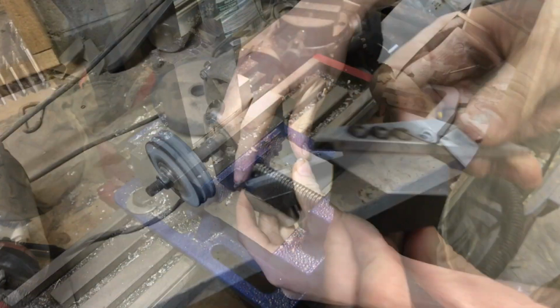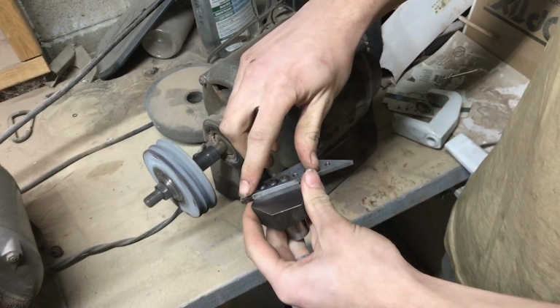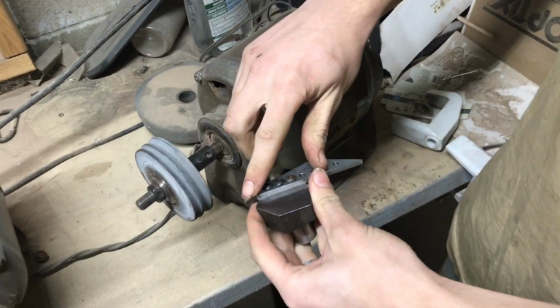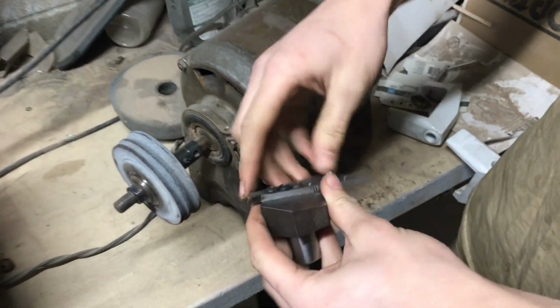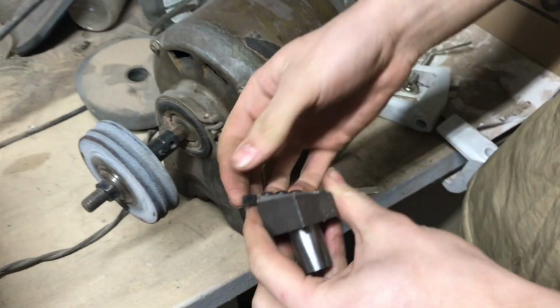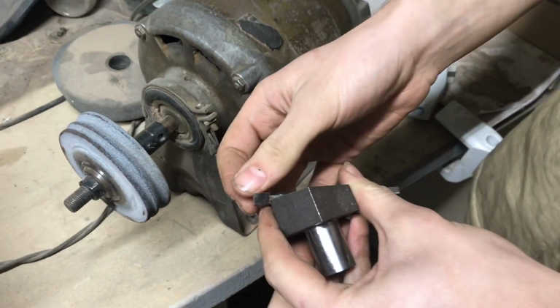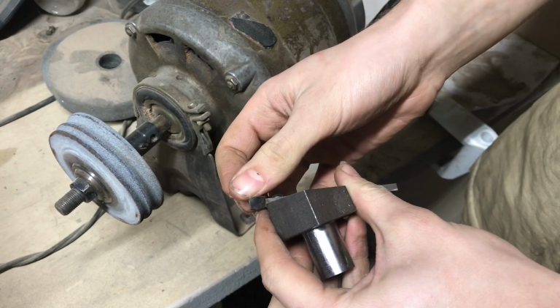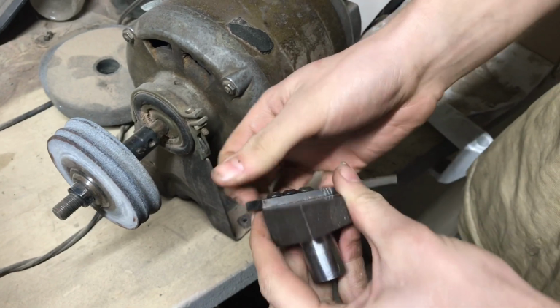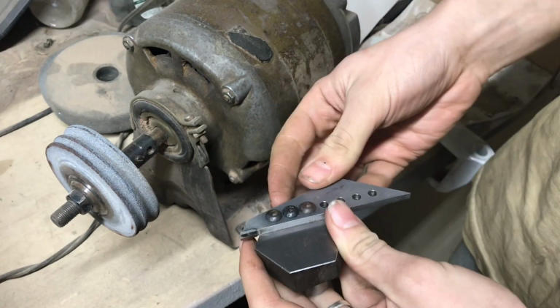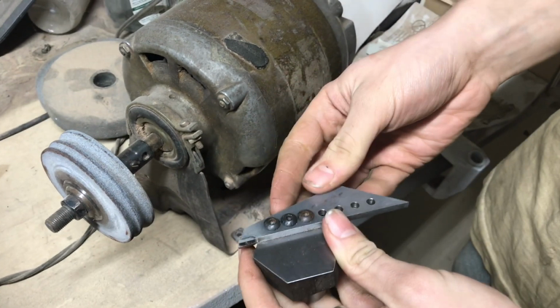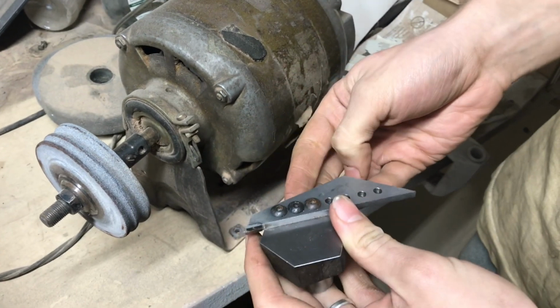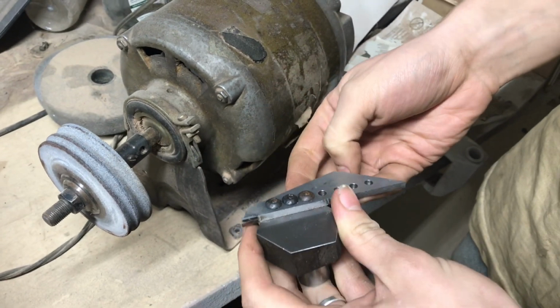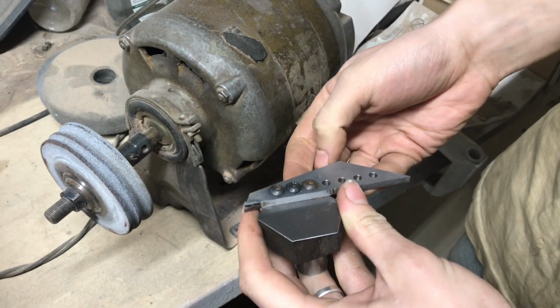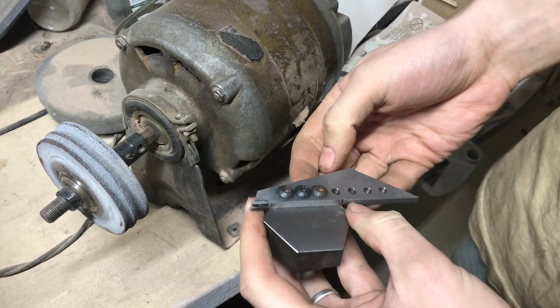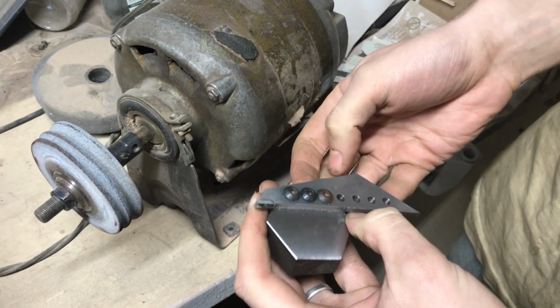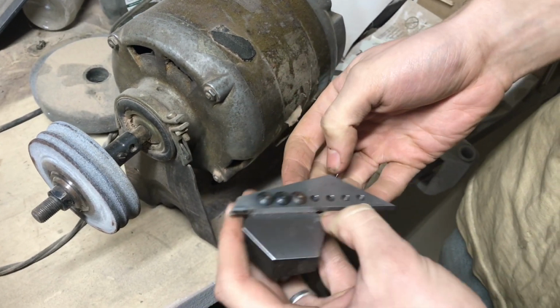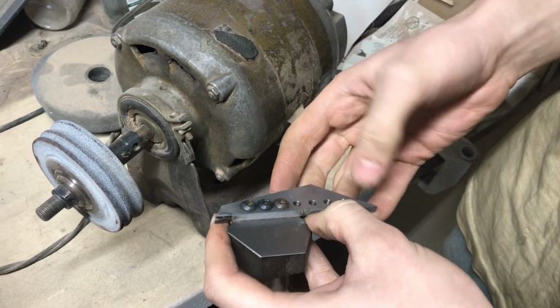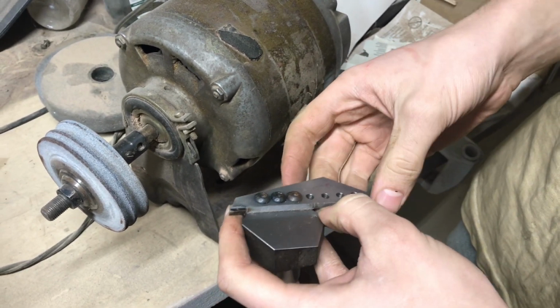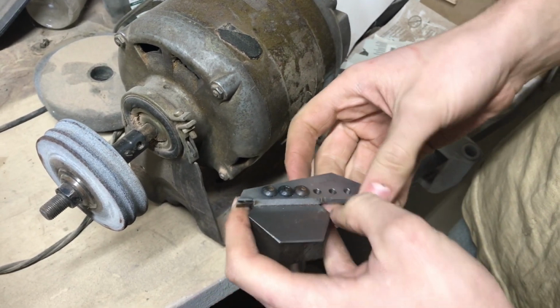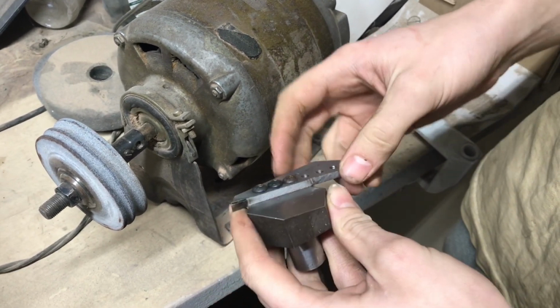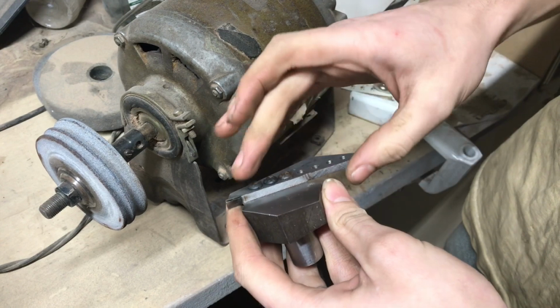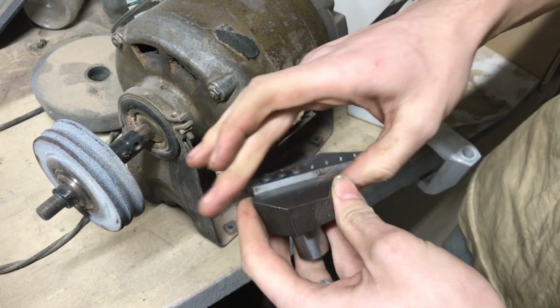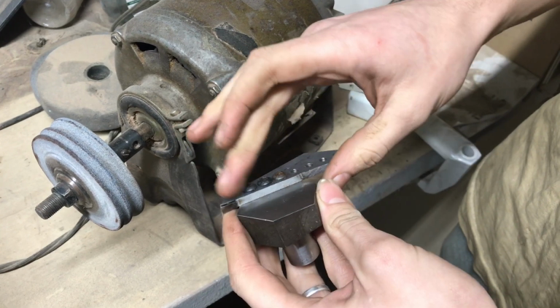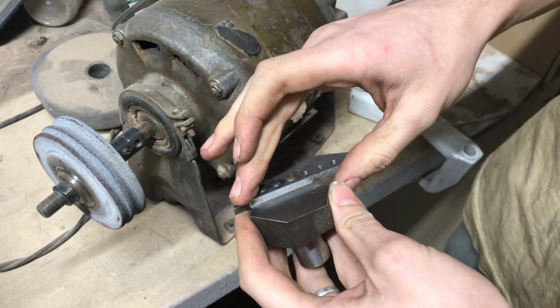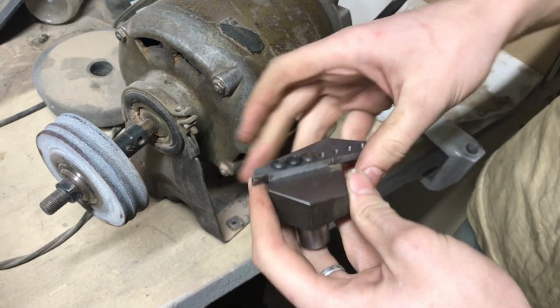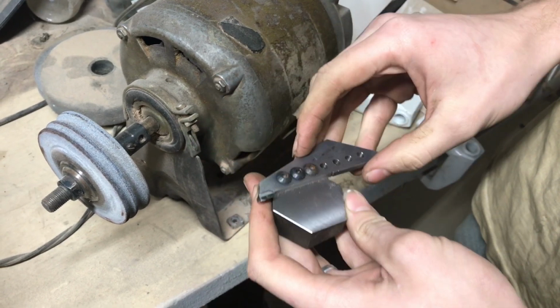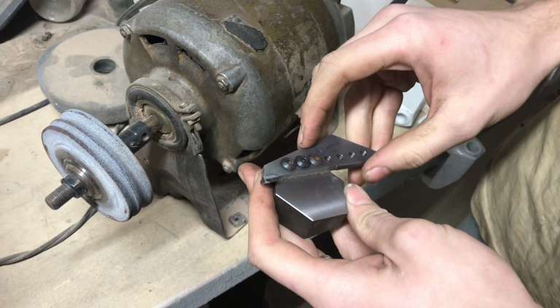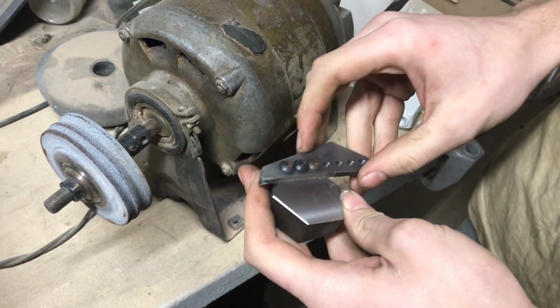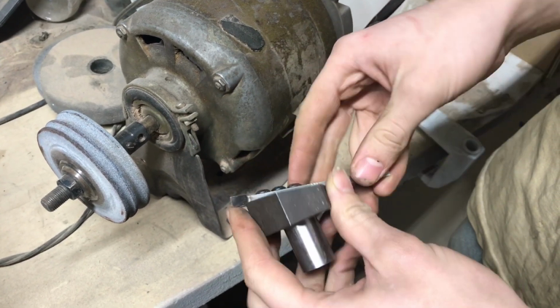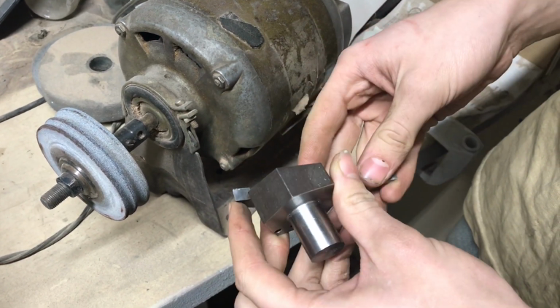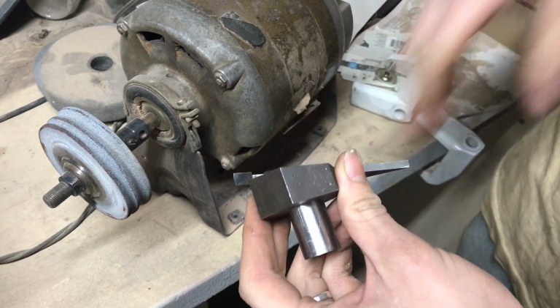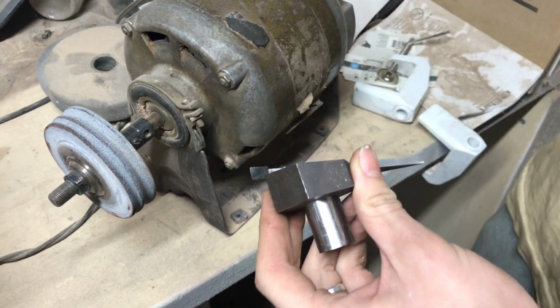I think there's a little section on the bottom of the tool that's rubbing up against my part, so it's not giving a real clean finish. I'm going to try to grind a little bit off there and hopefully it'll expose the cutting edge more.